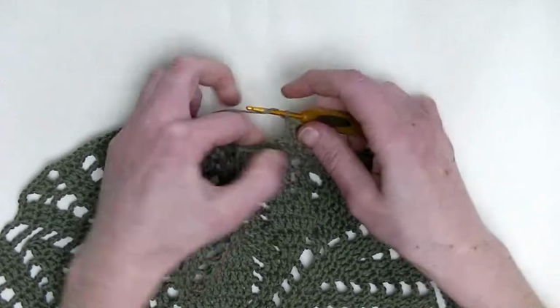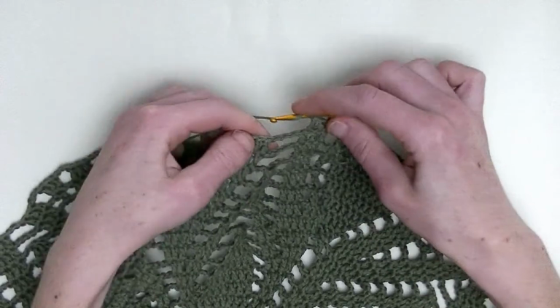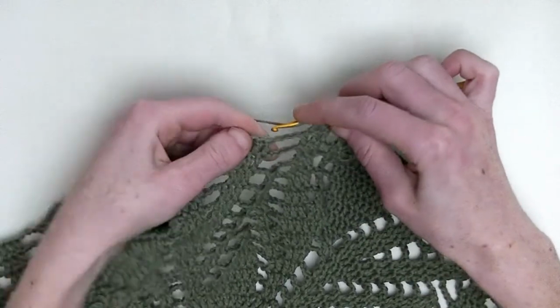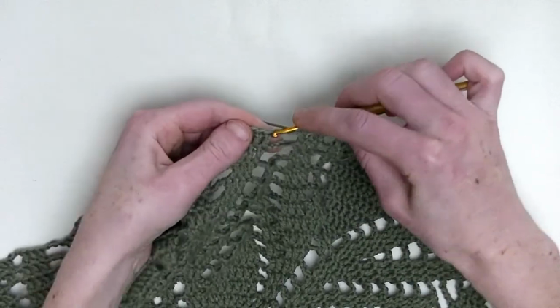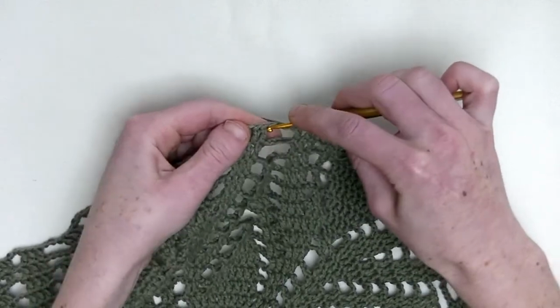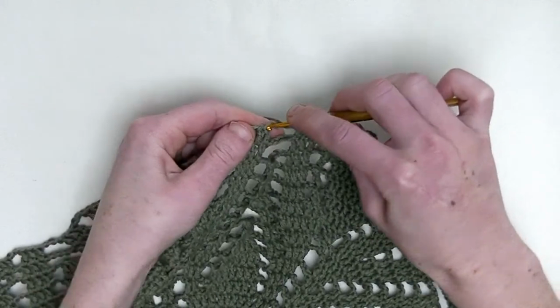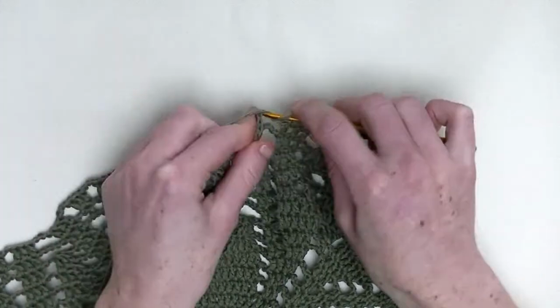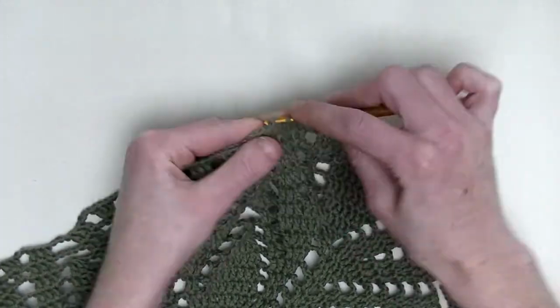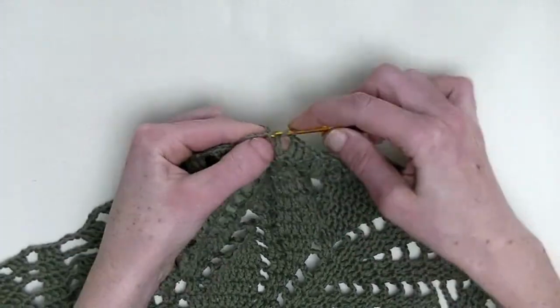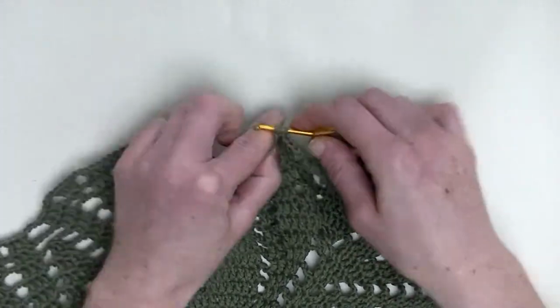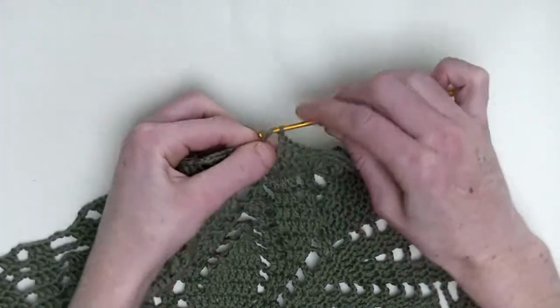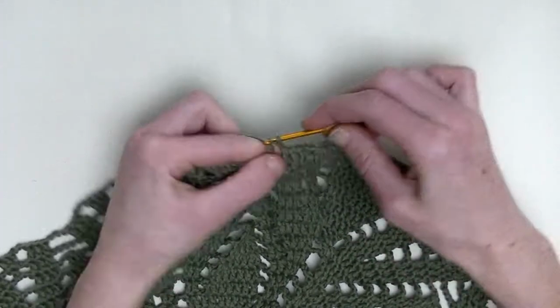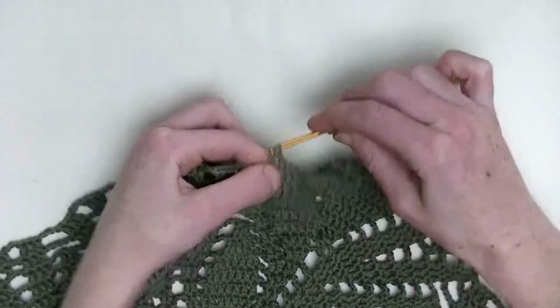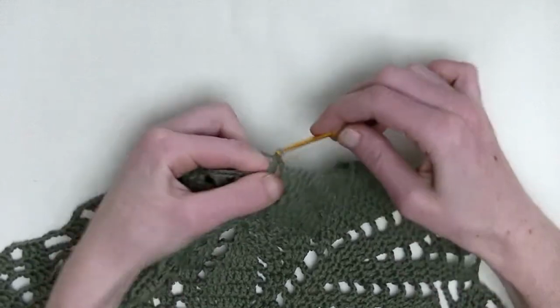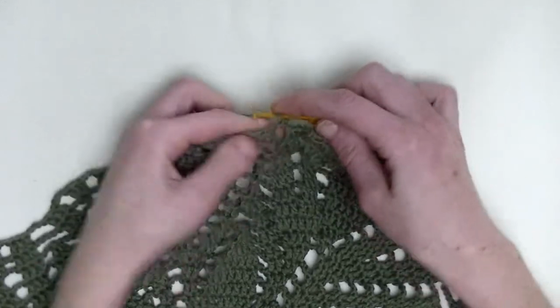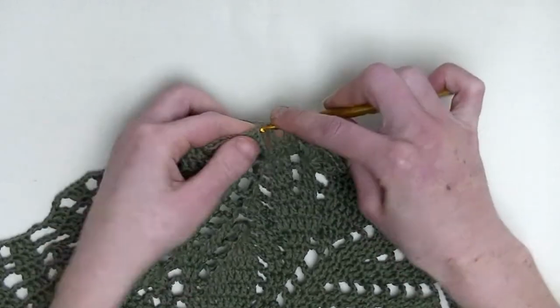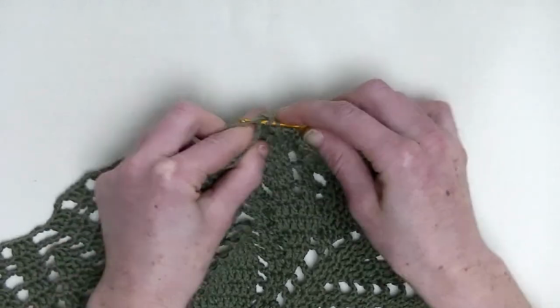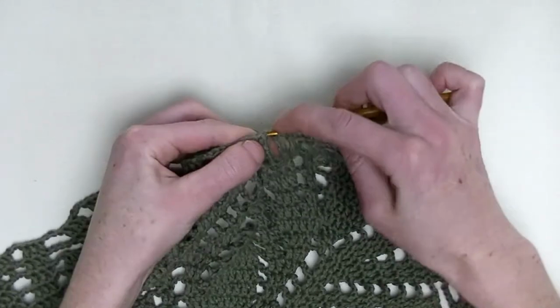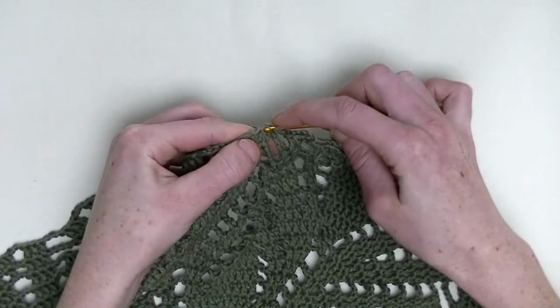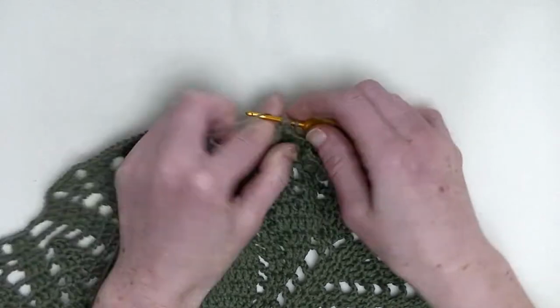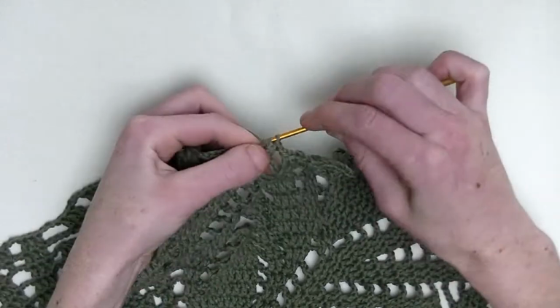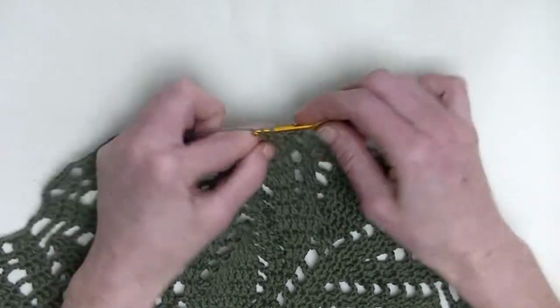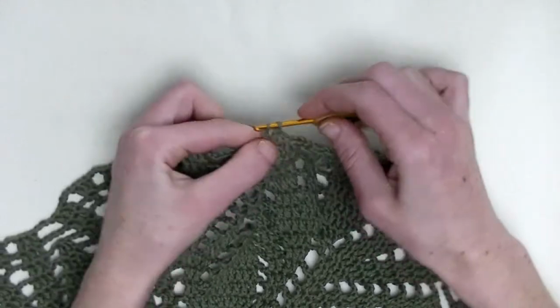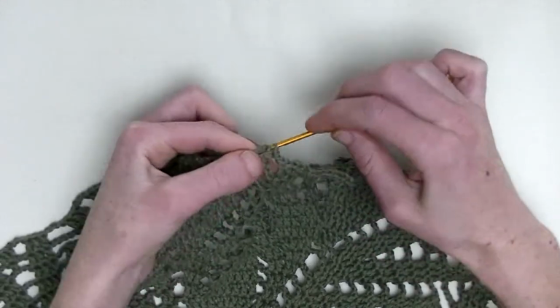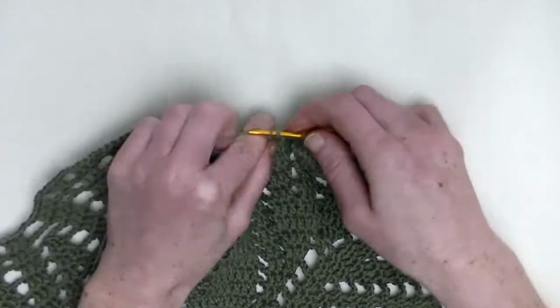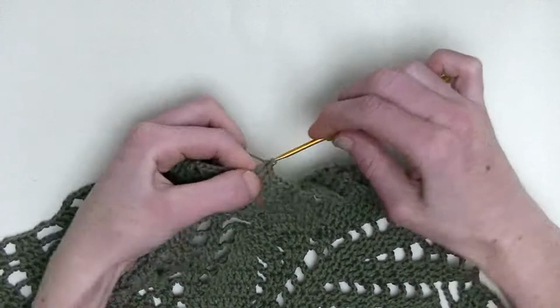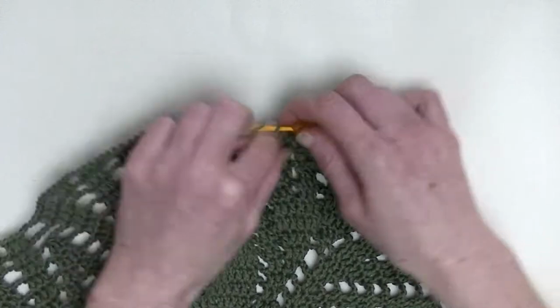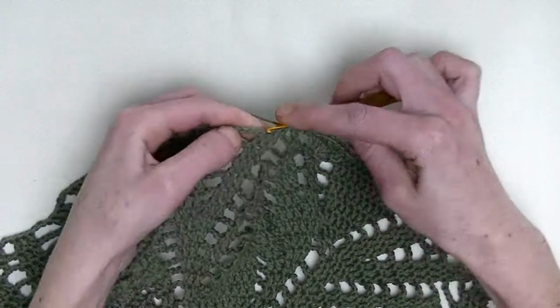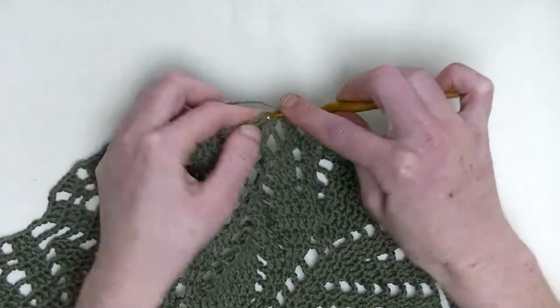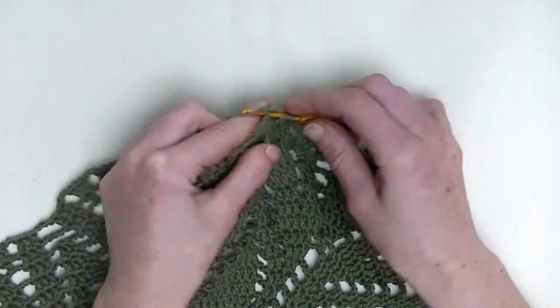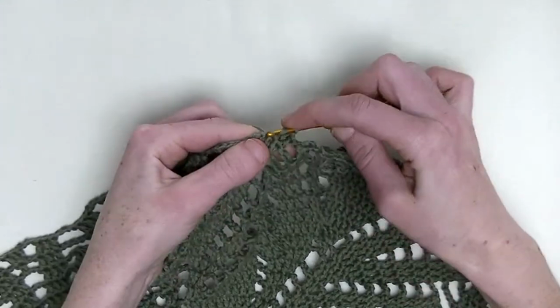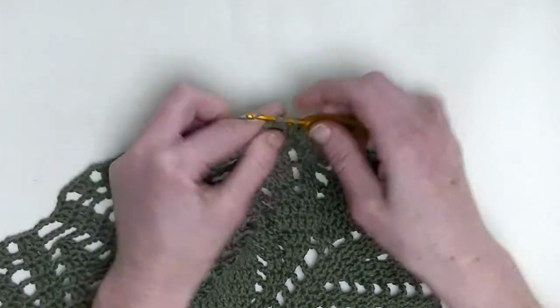Chain one. Go to the next three stitches and you make one double crochet on top of them. So it's number one, number two, and number three.